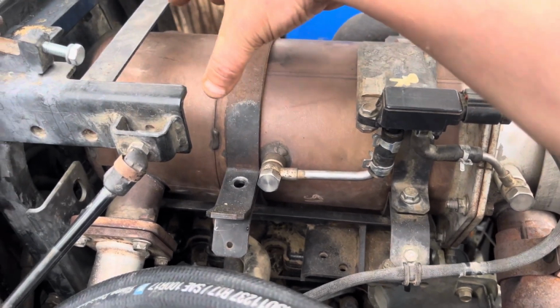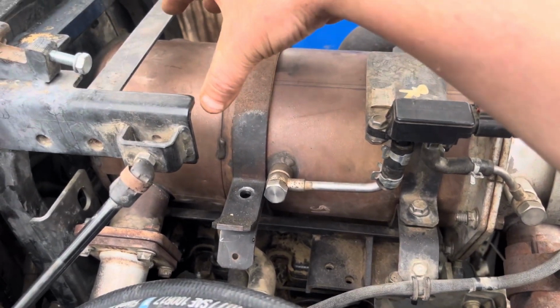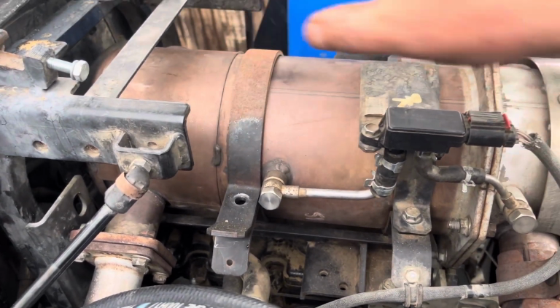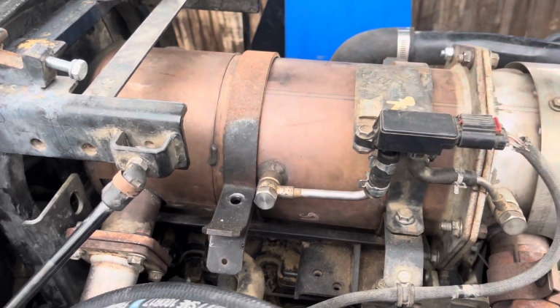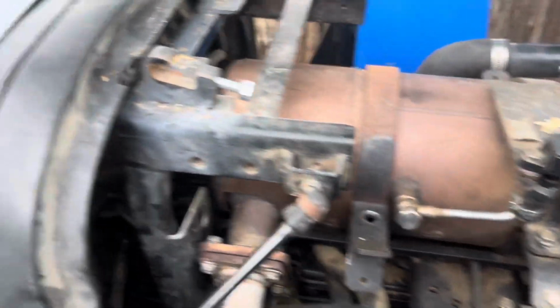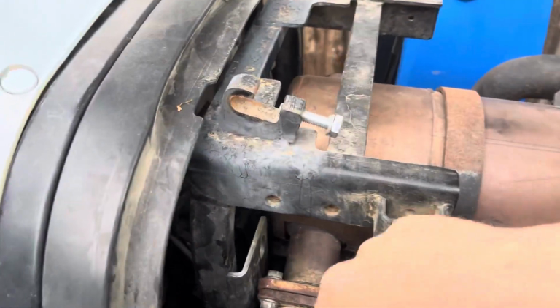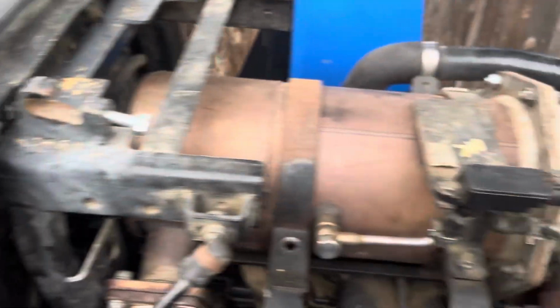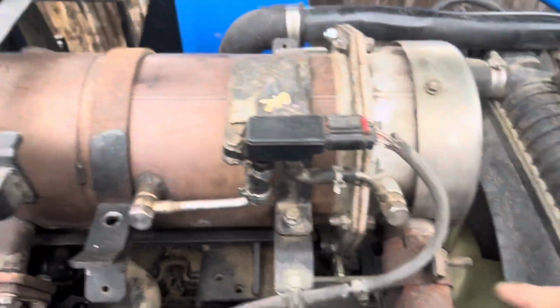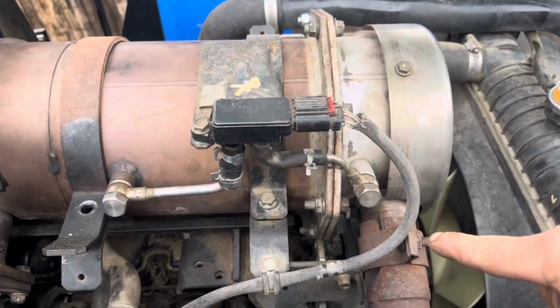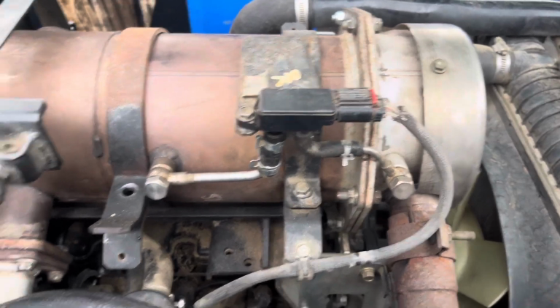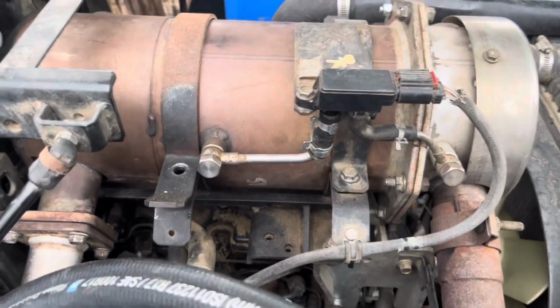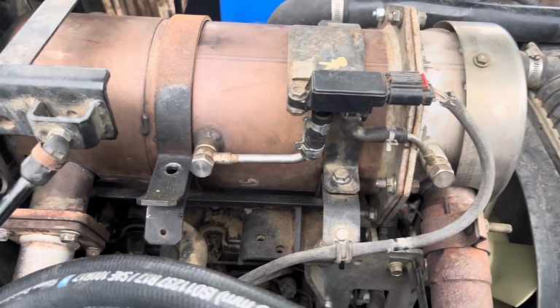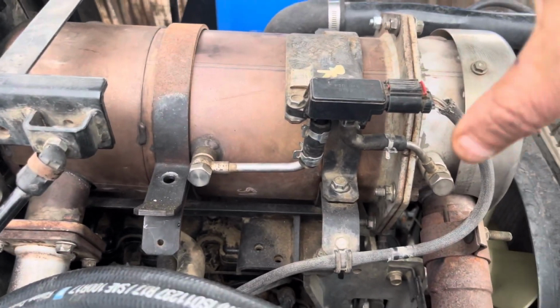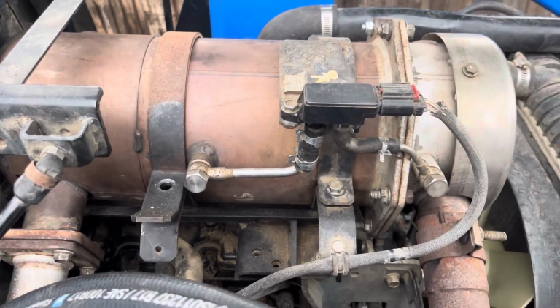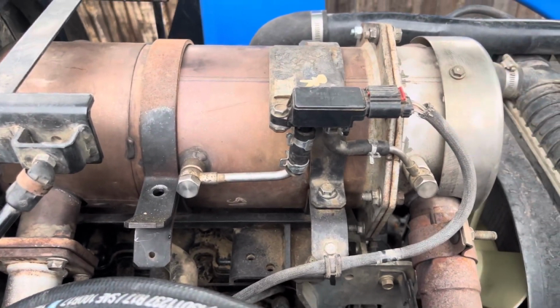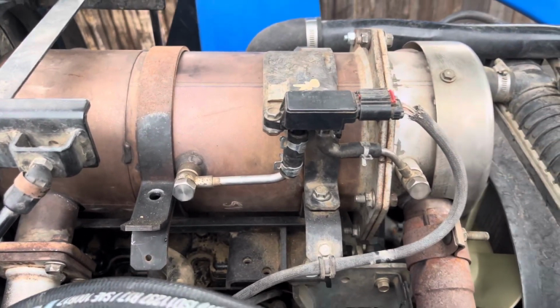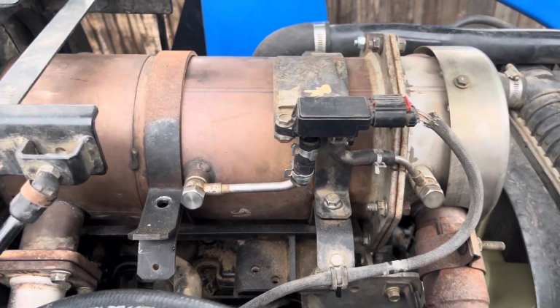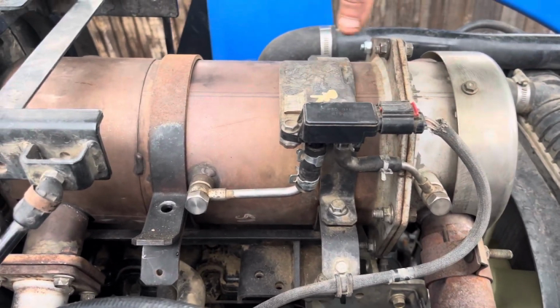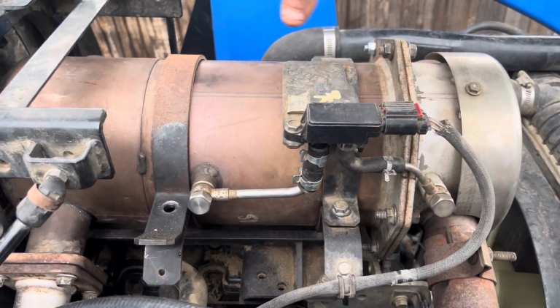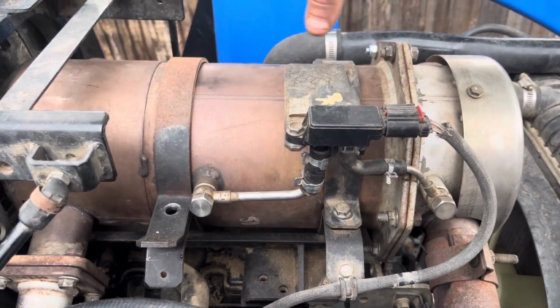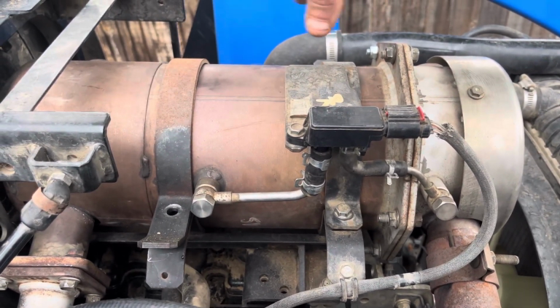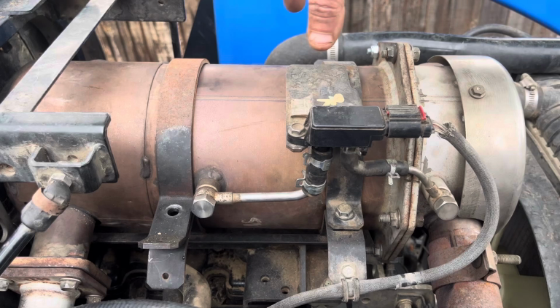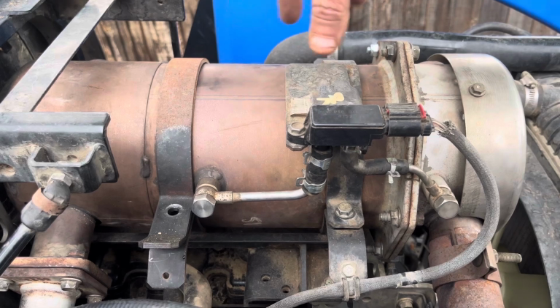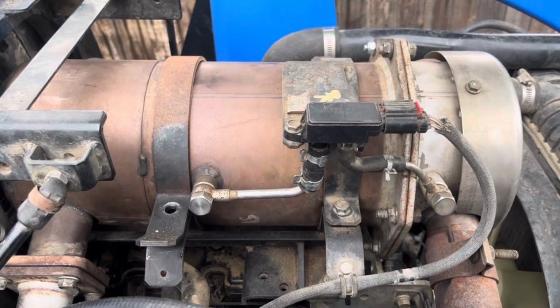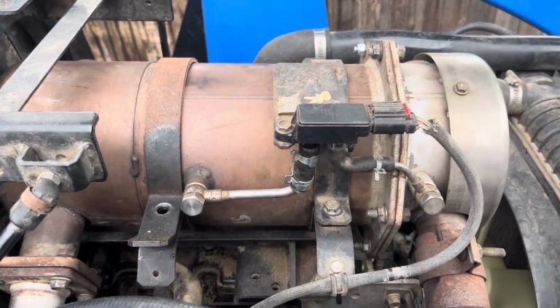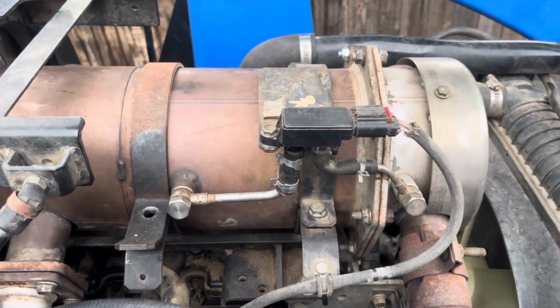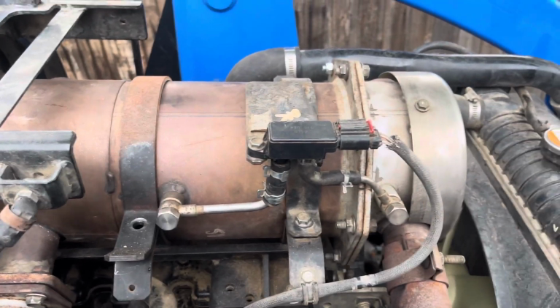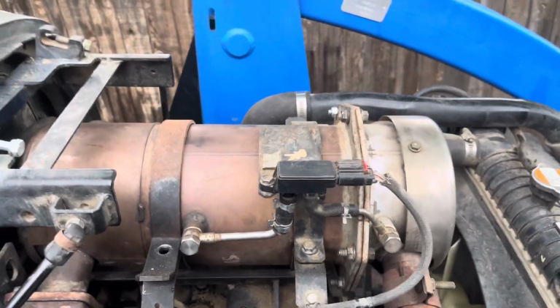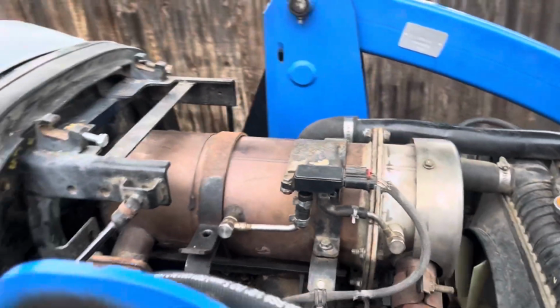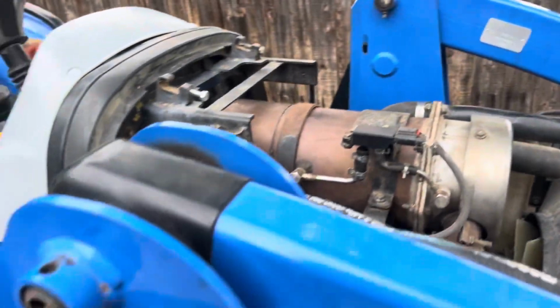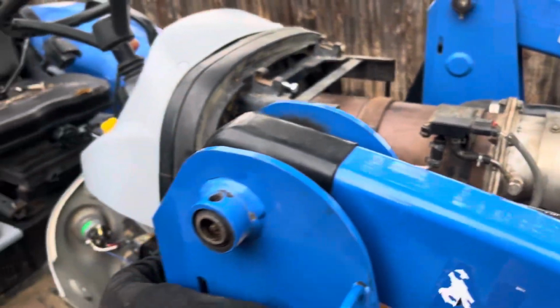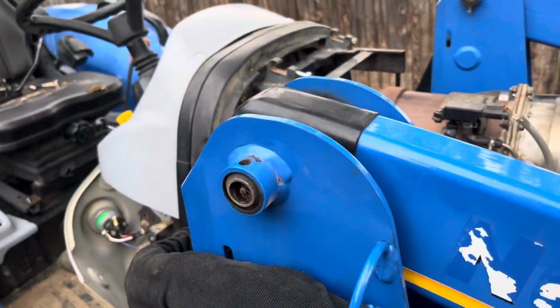So you undo those bolts, undo here, then reinstall it without the honeycomb filter. I put all the glow plugs — or whatever they are — in the back. I put those all back on just for the heck of it. So that's one thing you have to do.